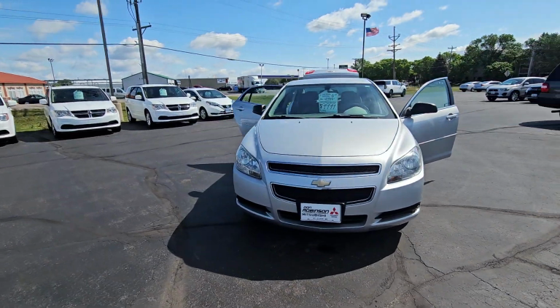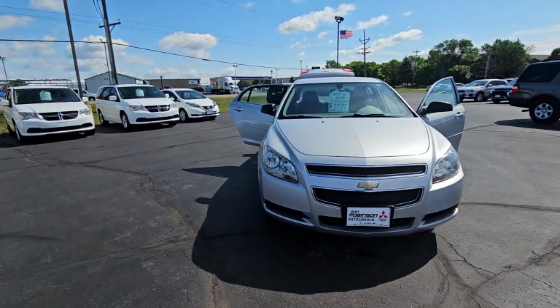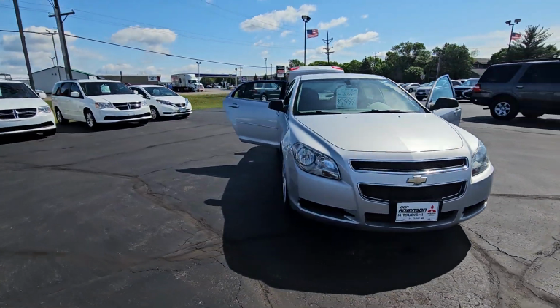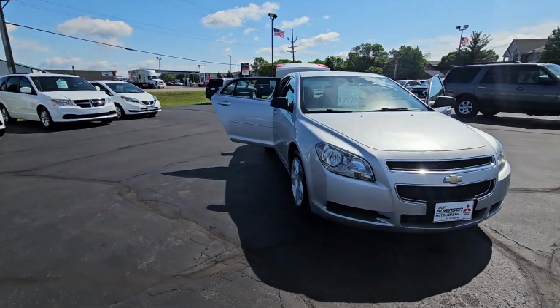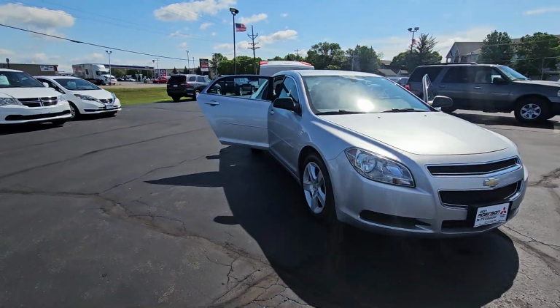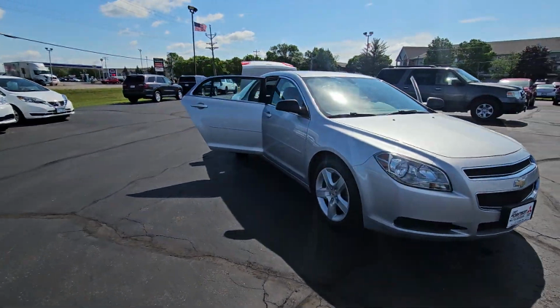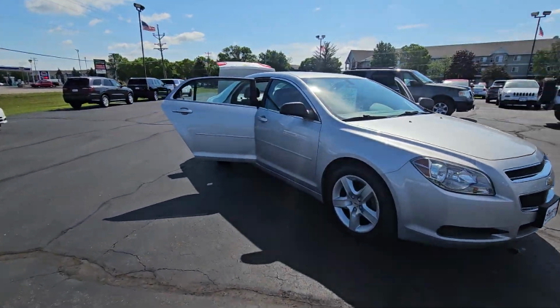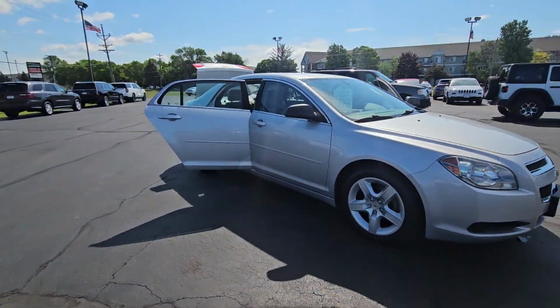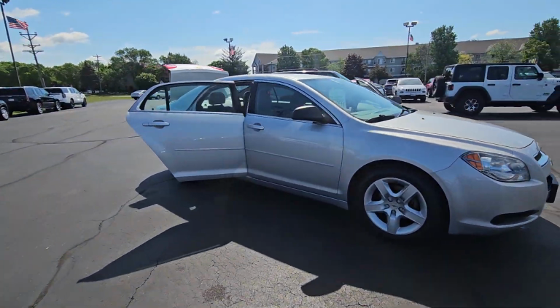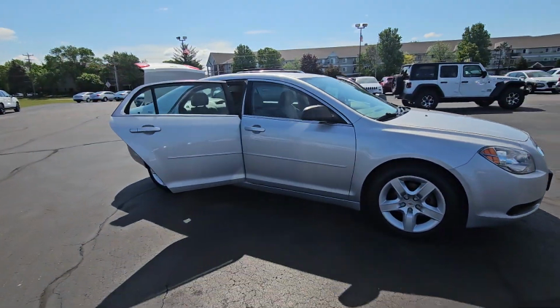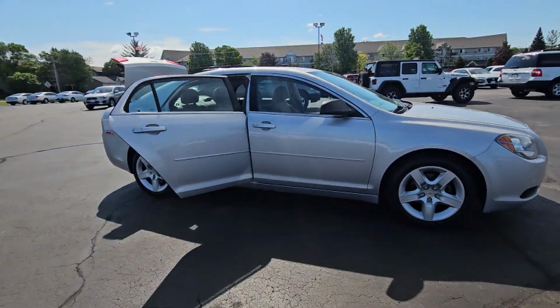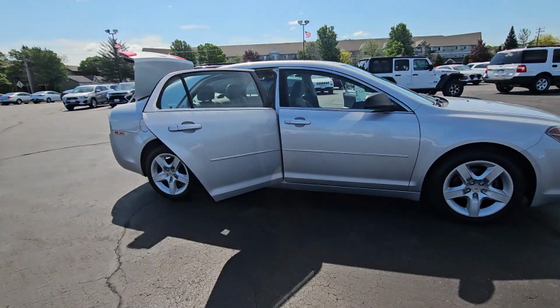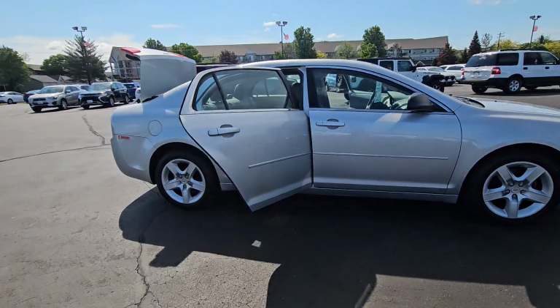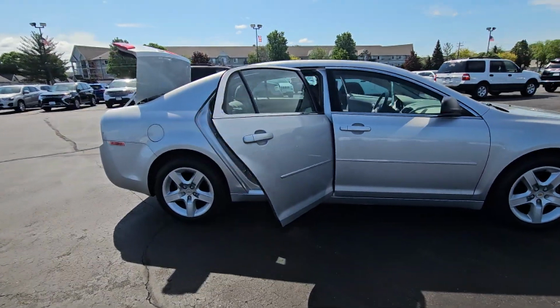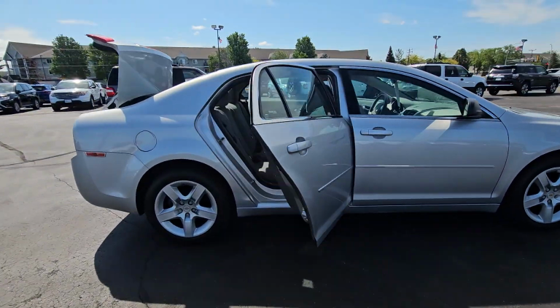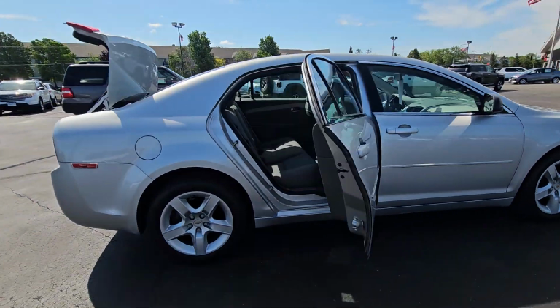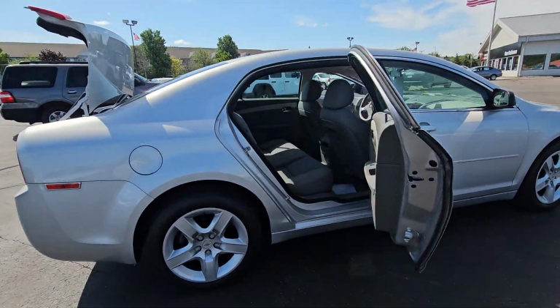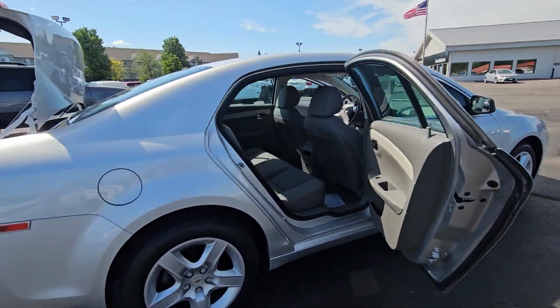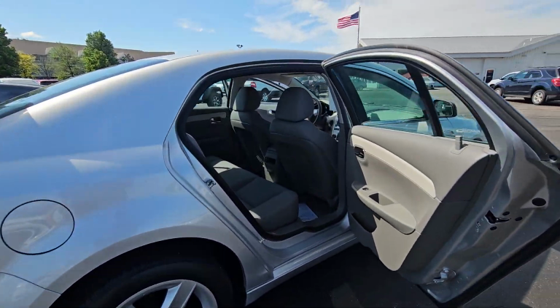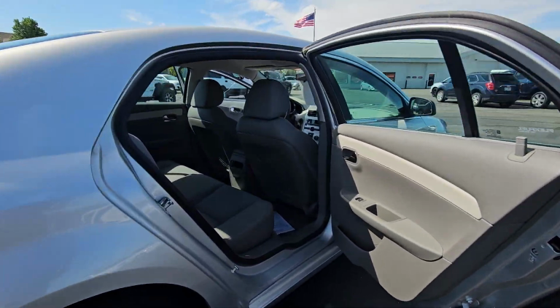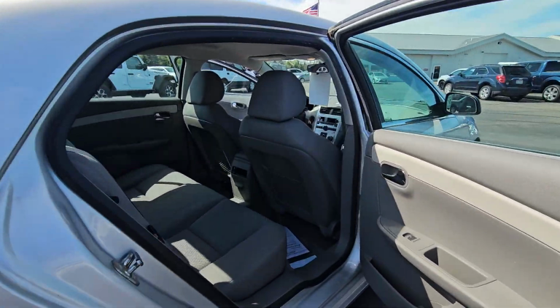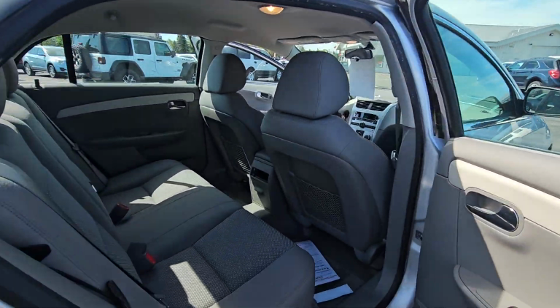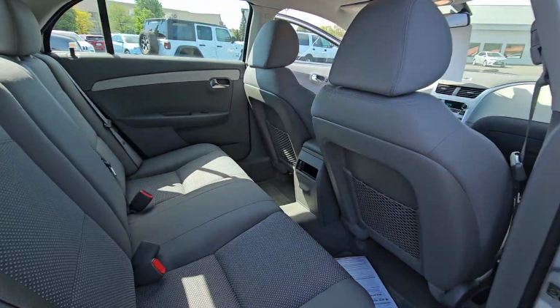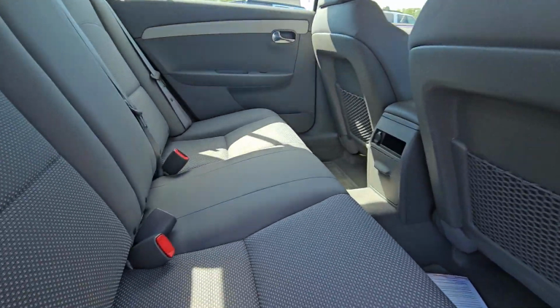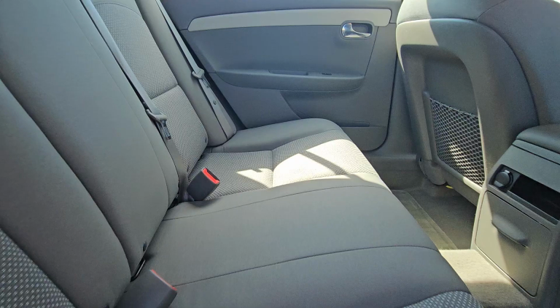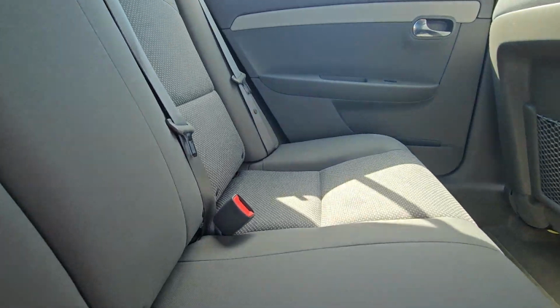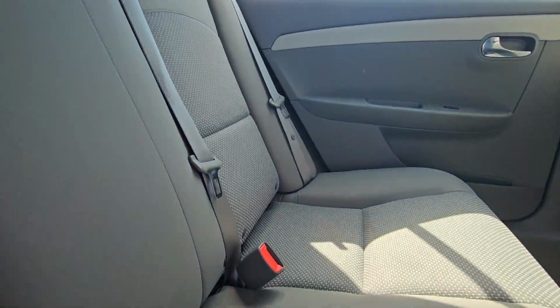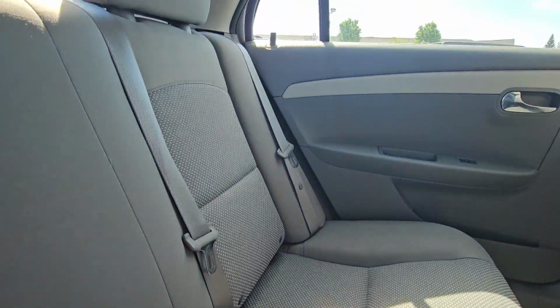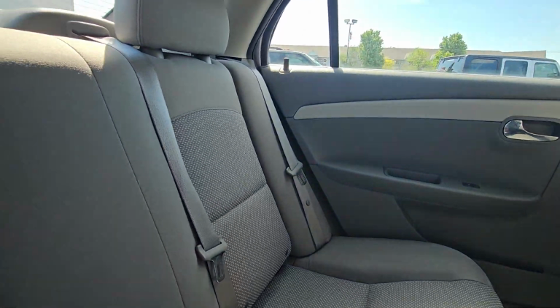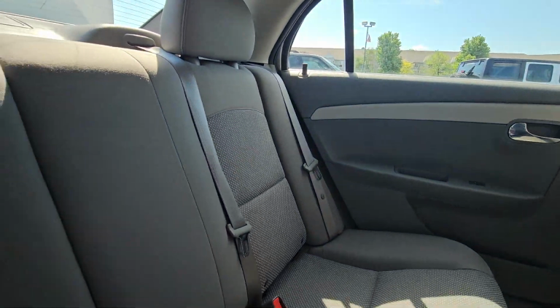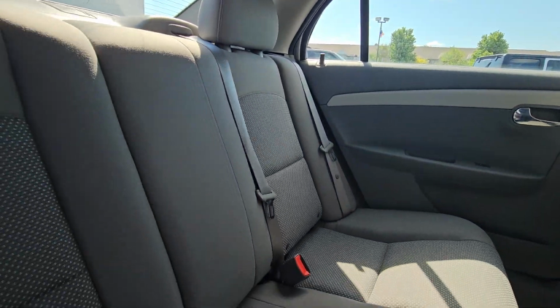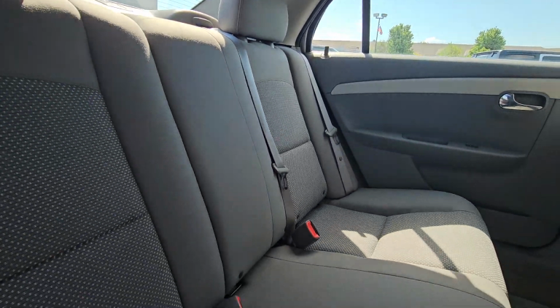Hey, this is Cody with Don Robinson Mitsubishi and I just want to do a quick video walkaround for you of this 2012 Chevrolet Malibu with only 60,000 miles on it. As you can see, the interior is super clean.